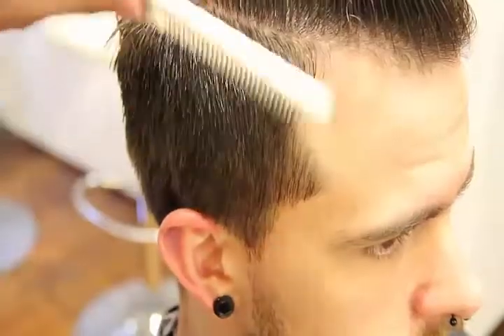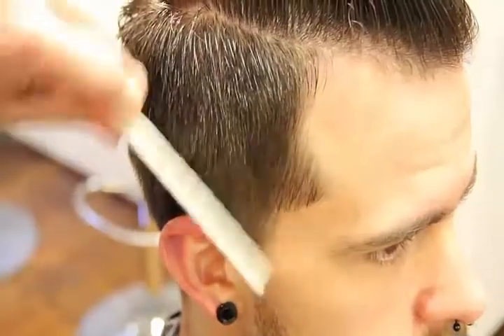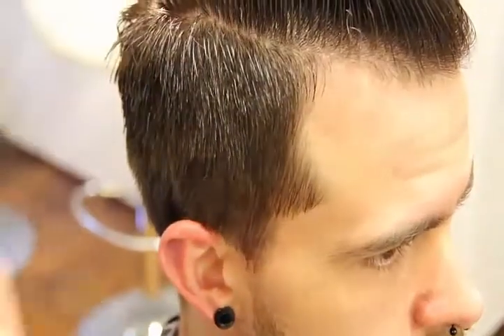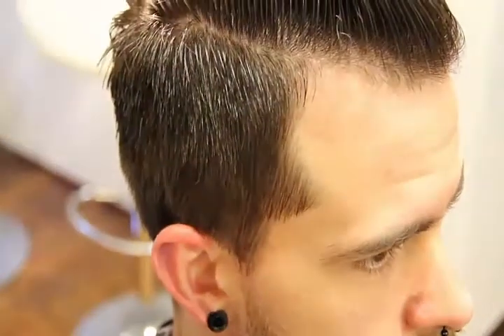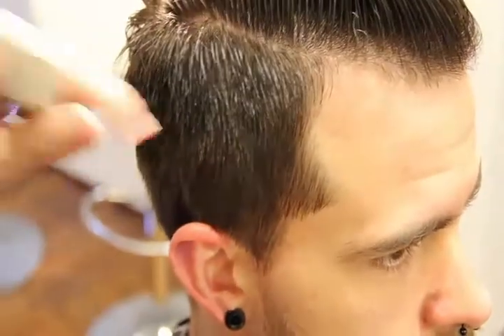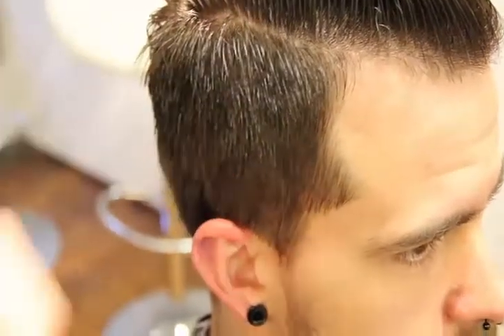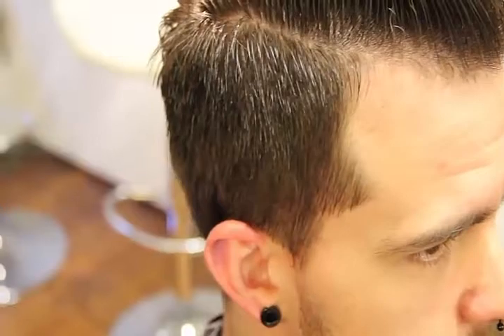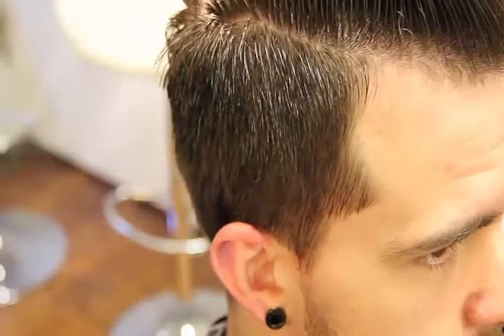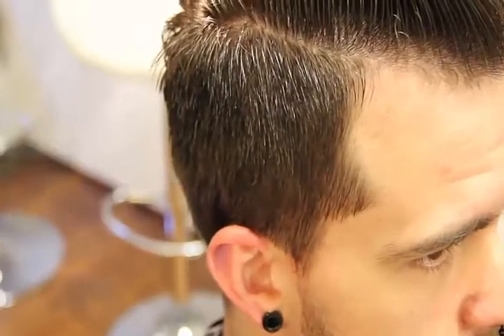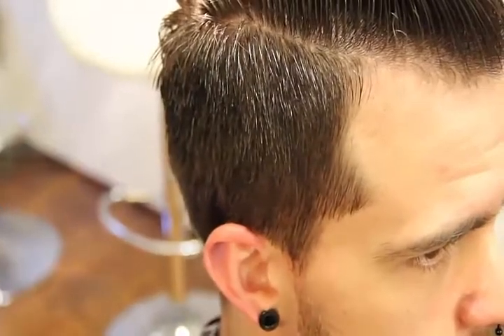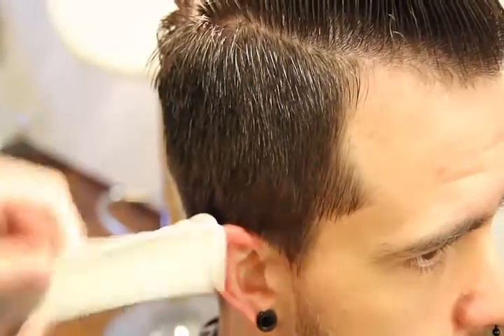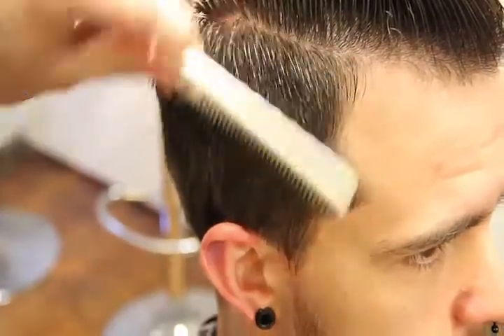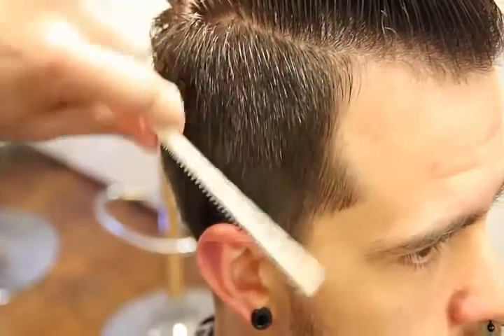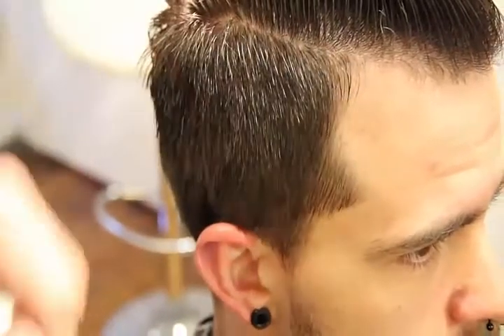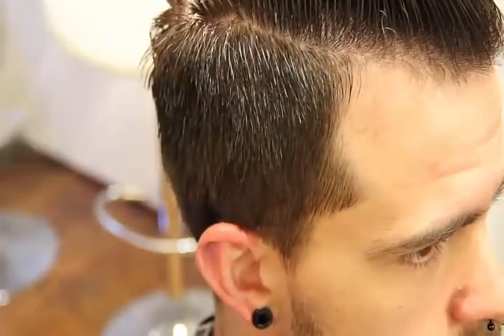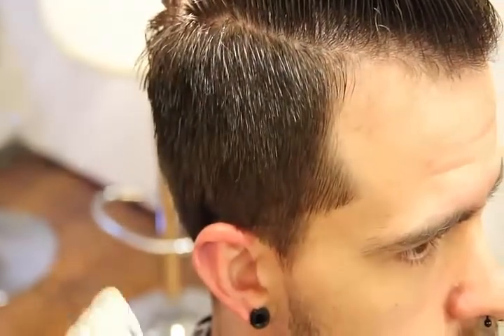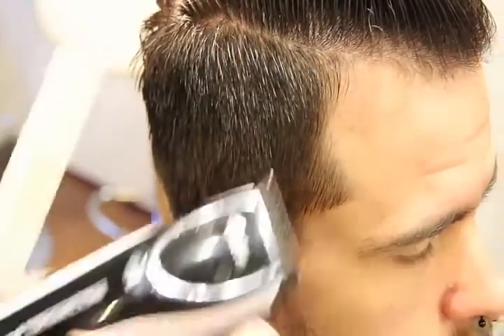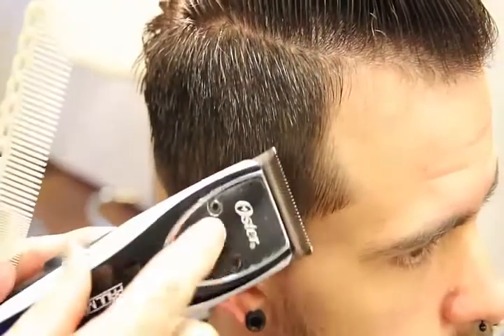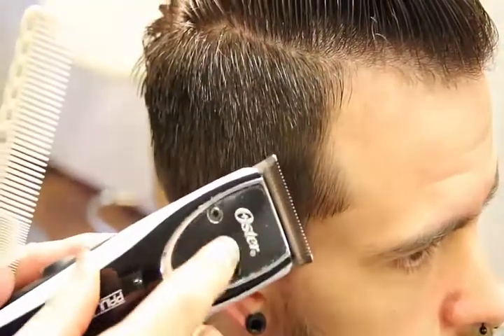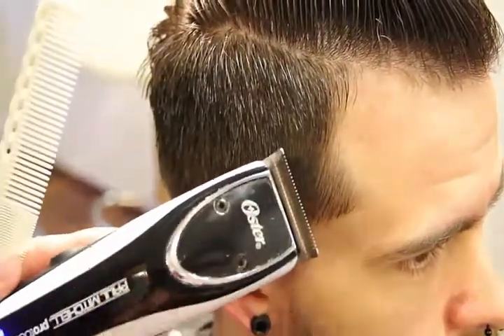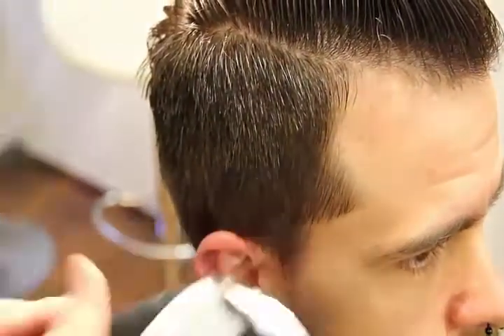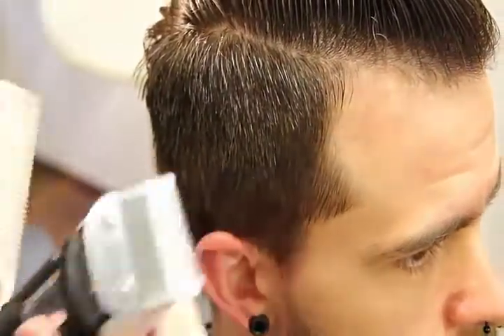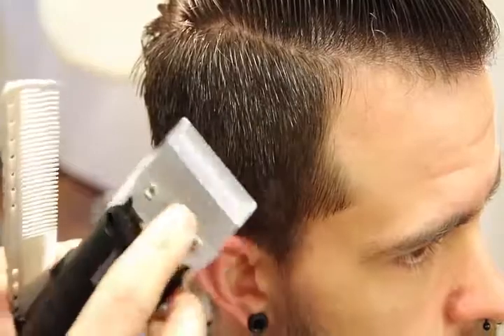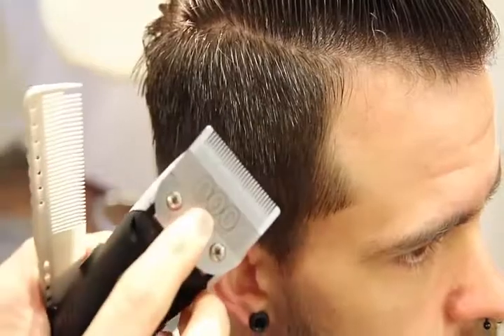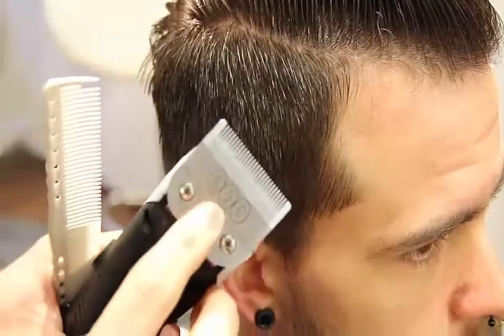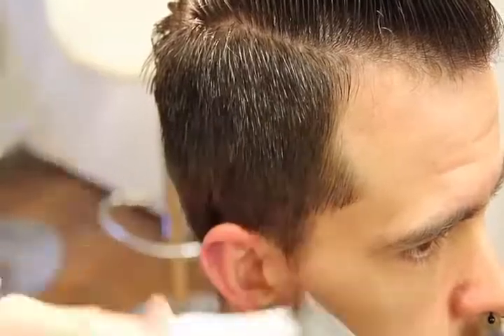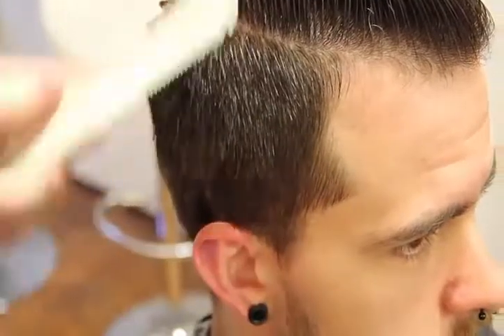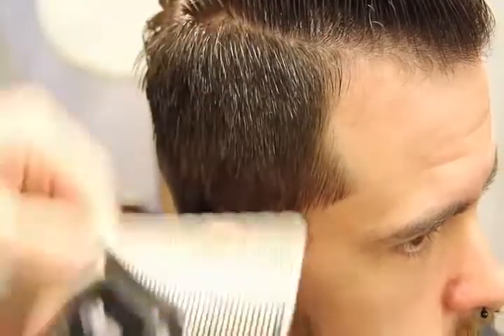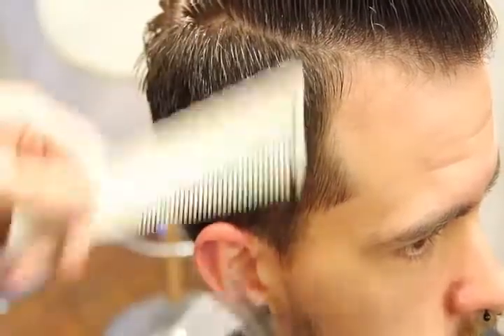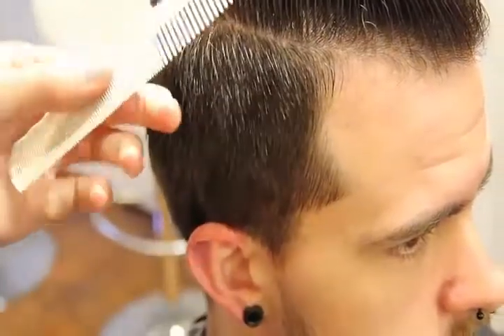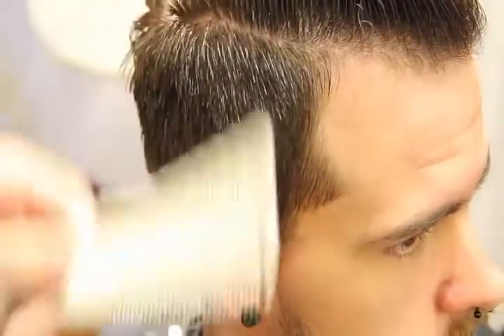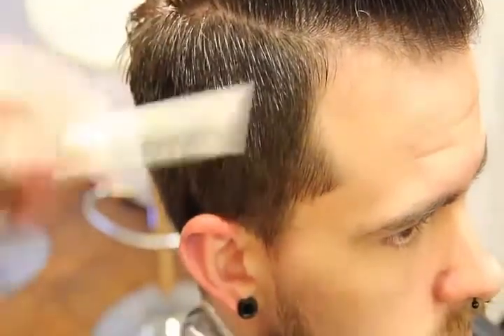Hi guys, this is Matt Beck from Gratitude Education and freesaloneducation.com. We're using our Oster Clipper today using a triple zero blade and a YS Park comb.